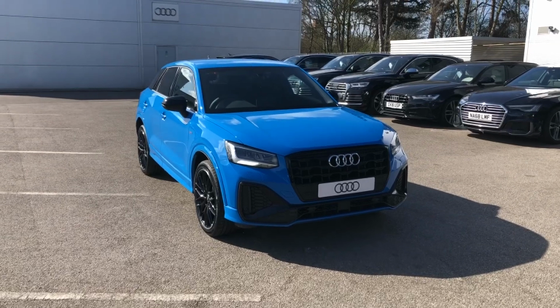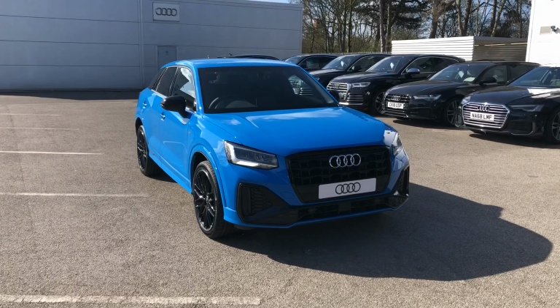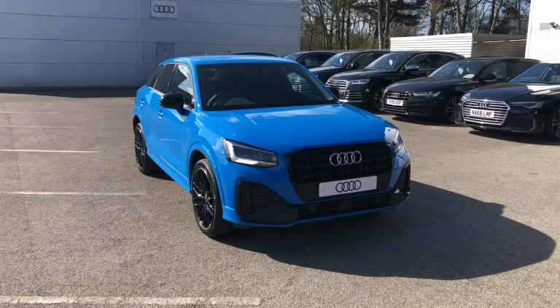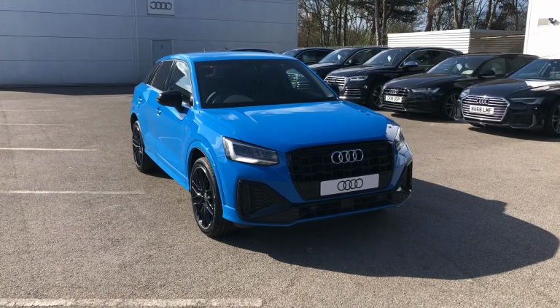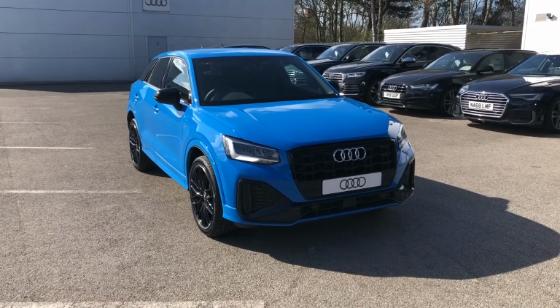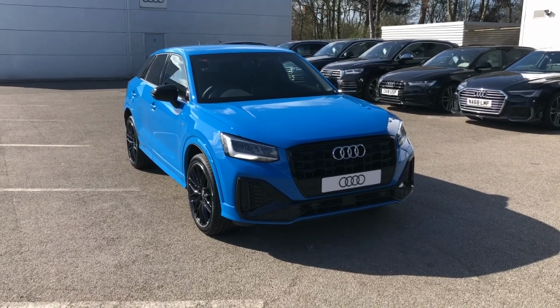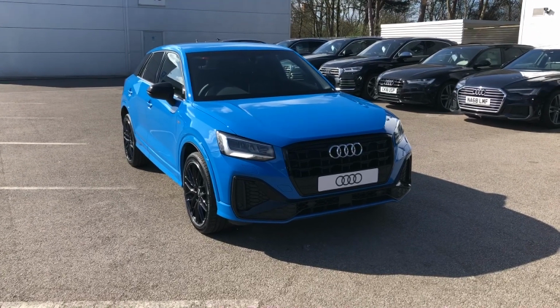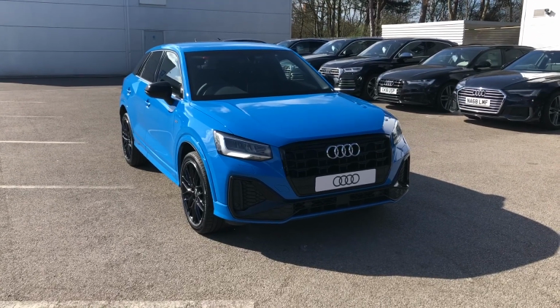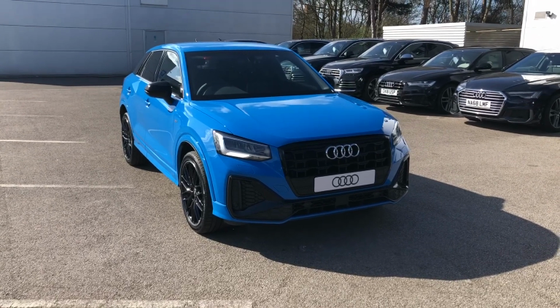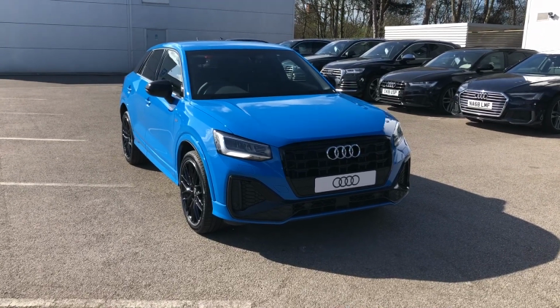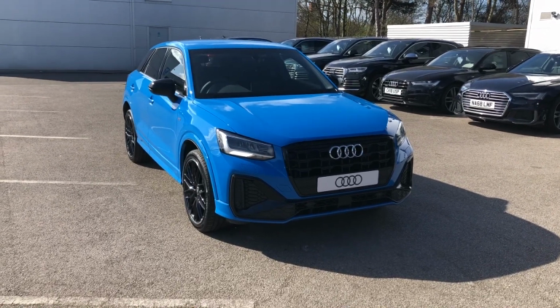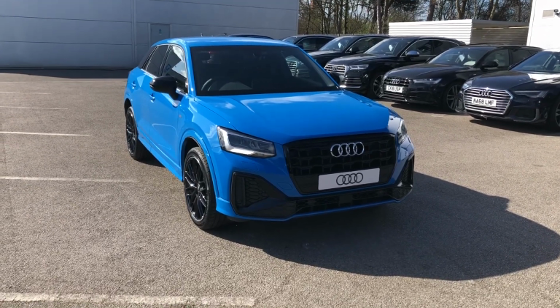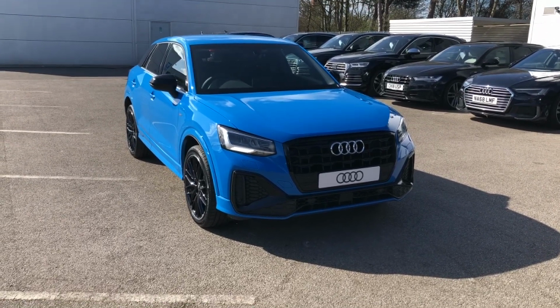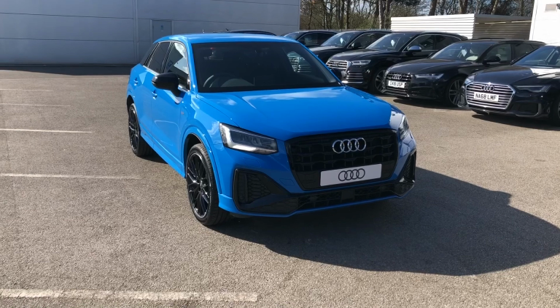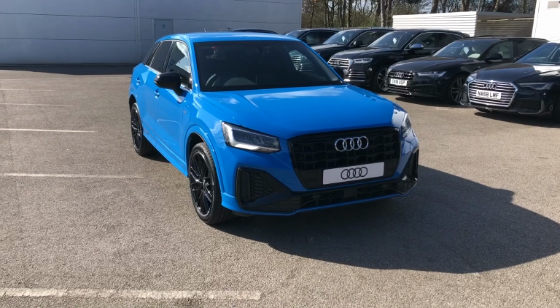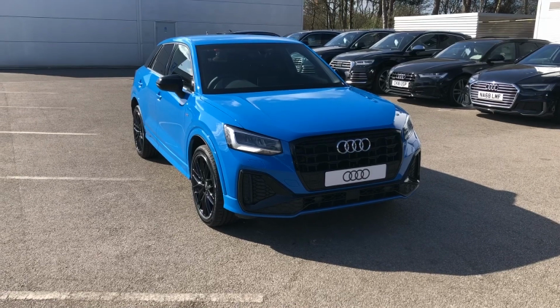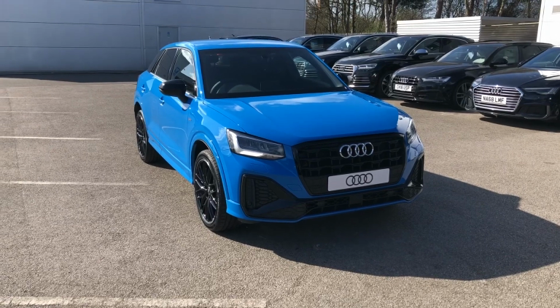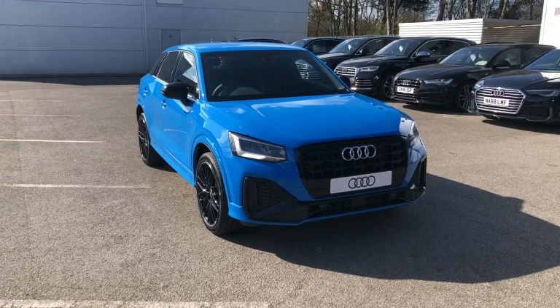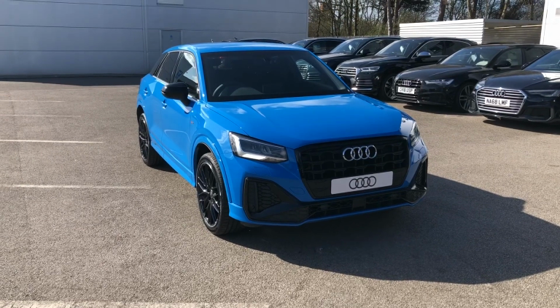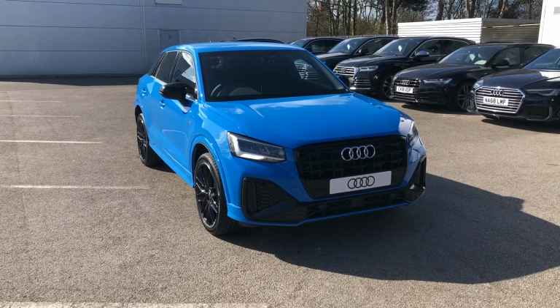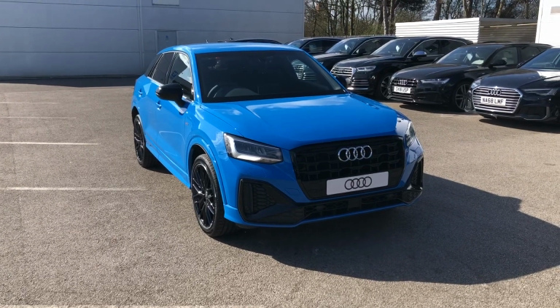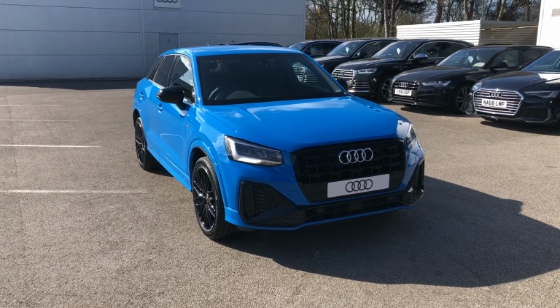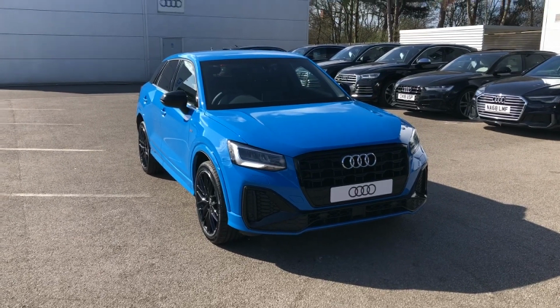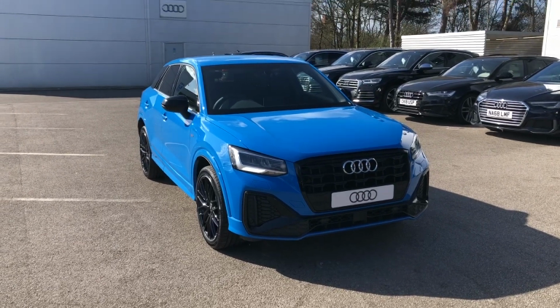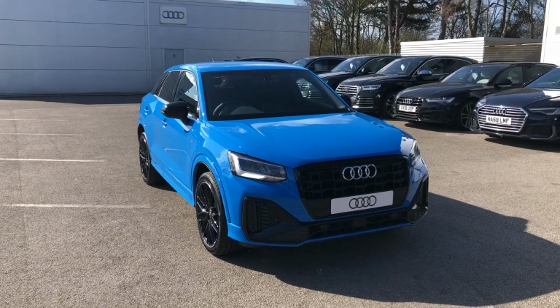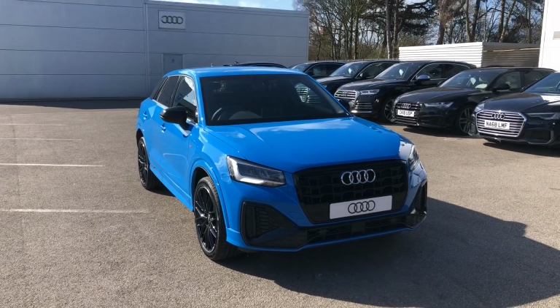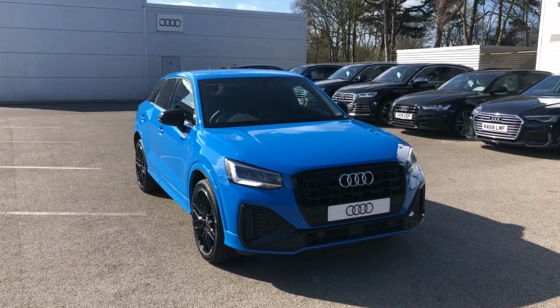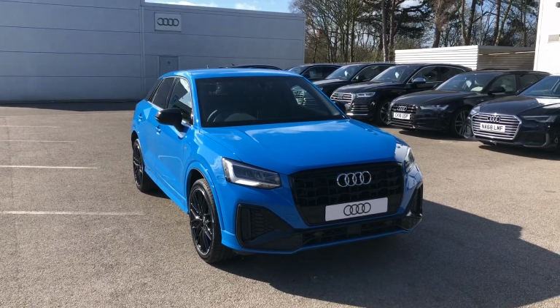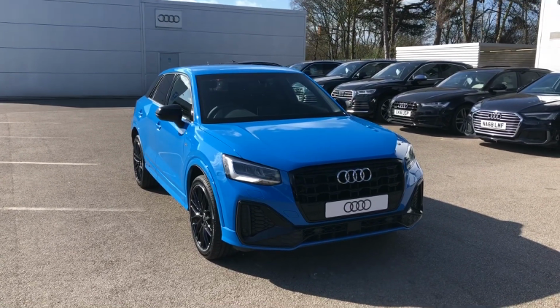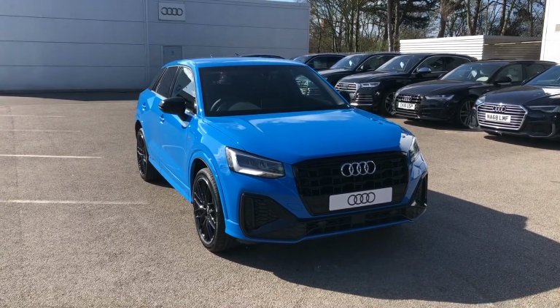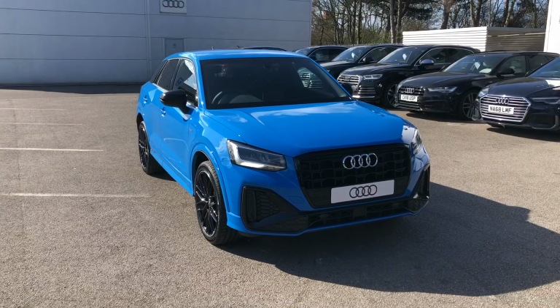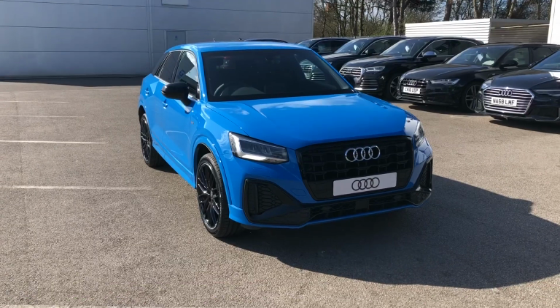Hello, welcome to Crew Audi. Here we've got a brand new Audi Q2 1.5 TFSI Black Edition finished in a gorgeous turbo blue.